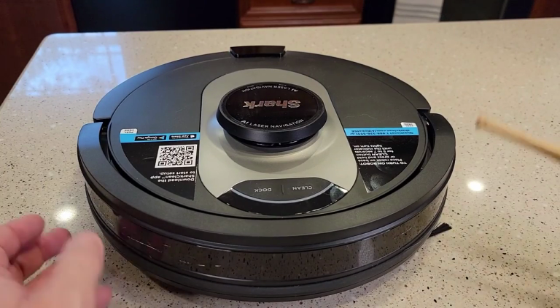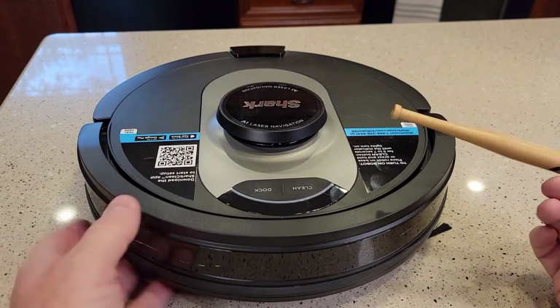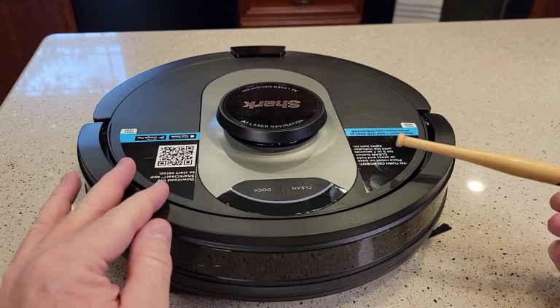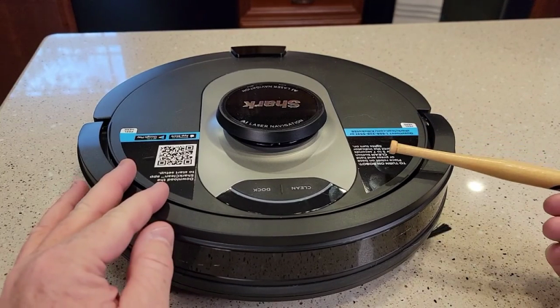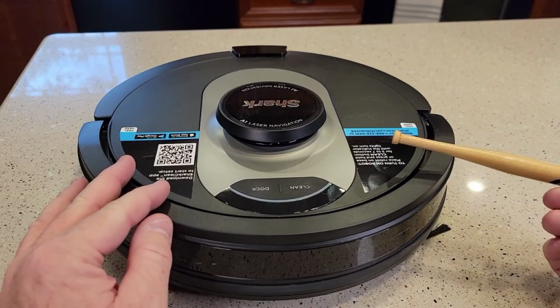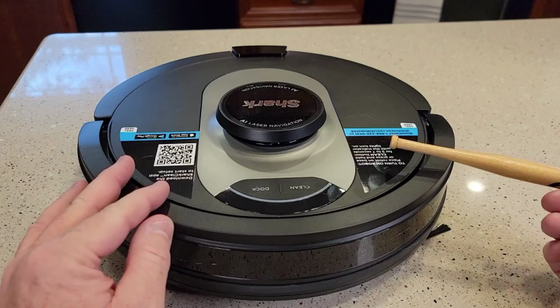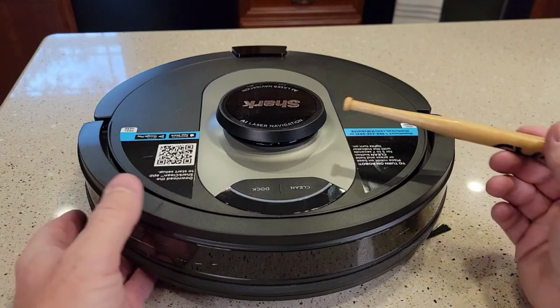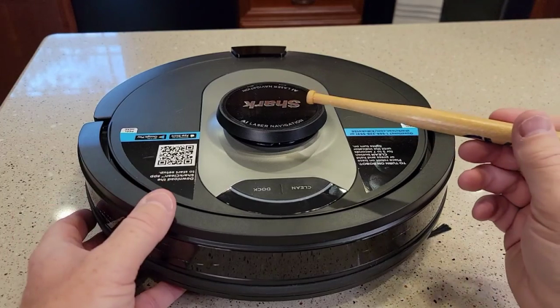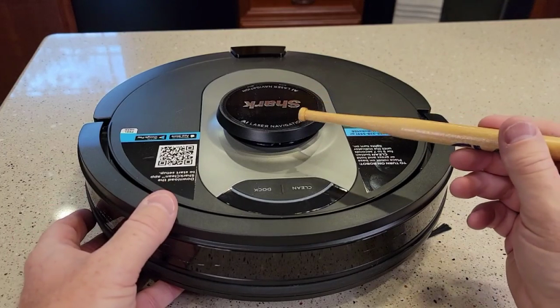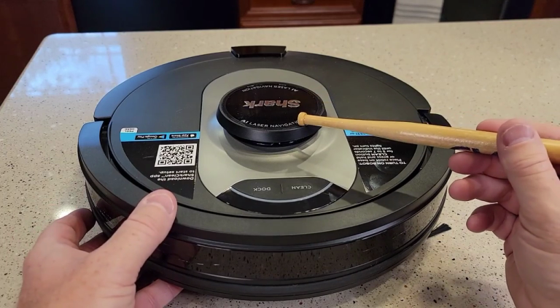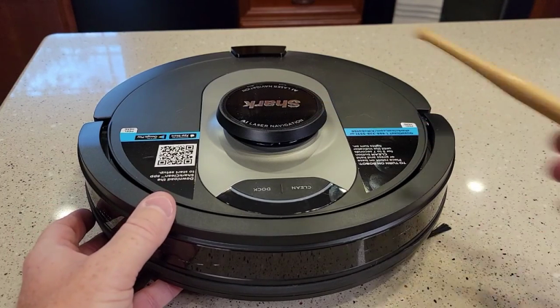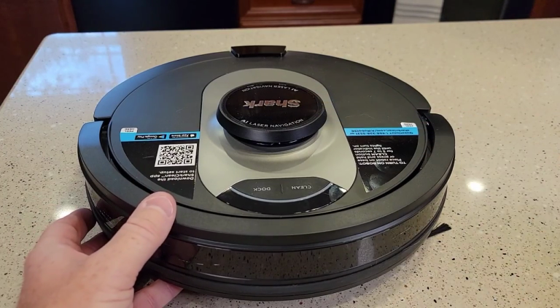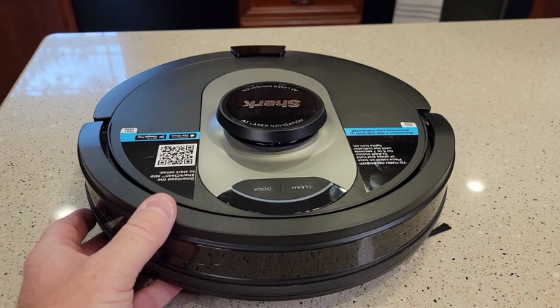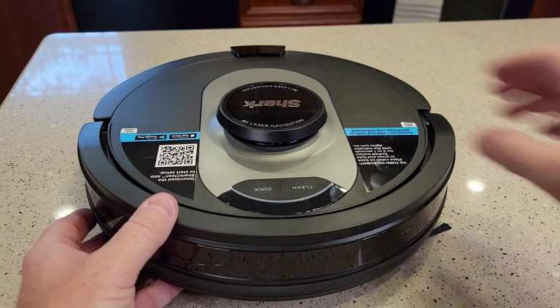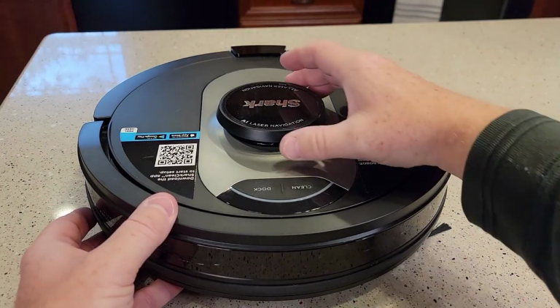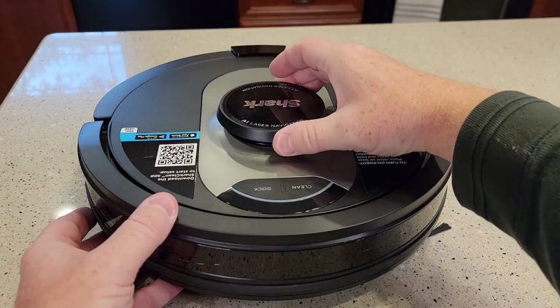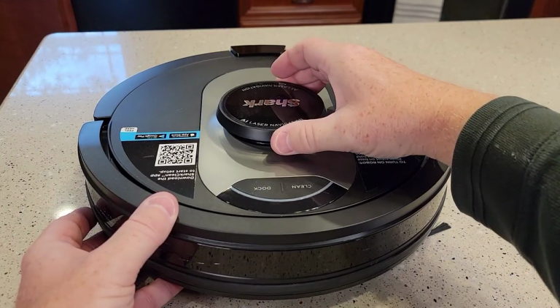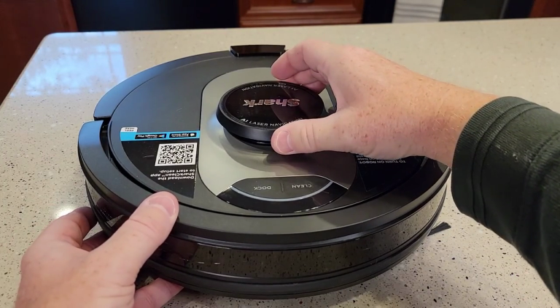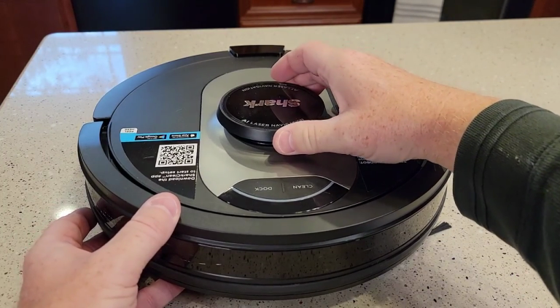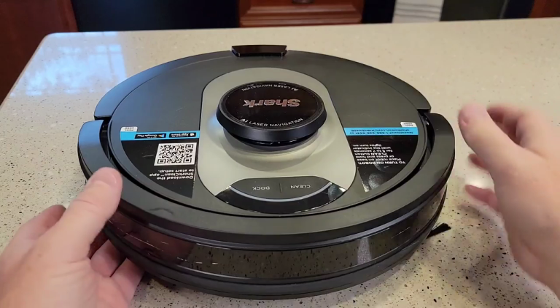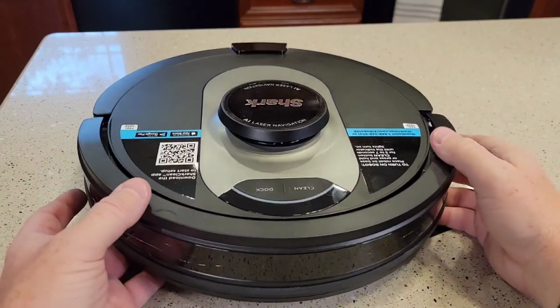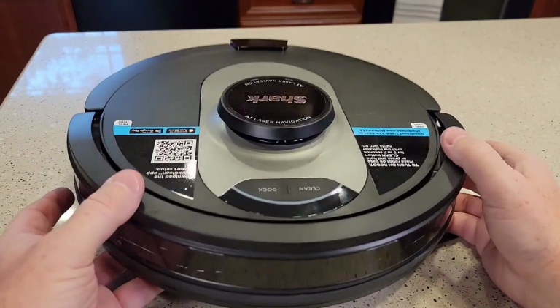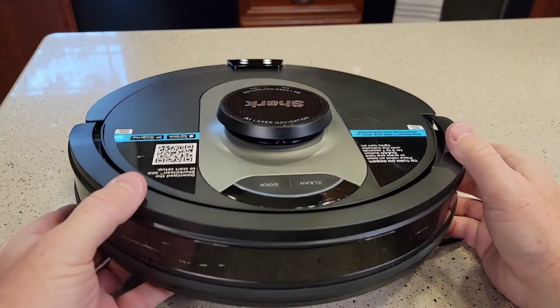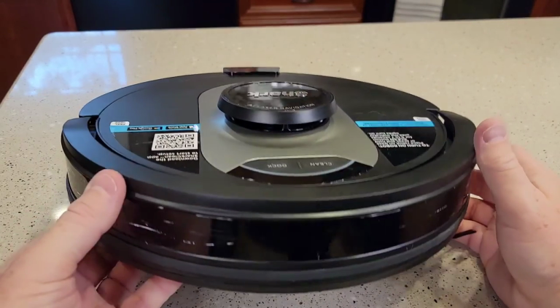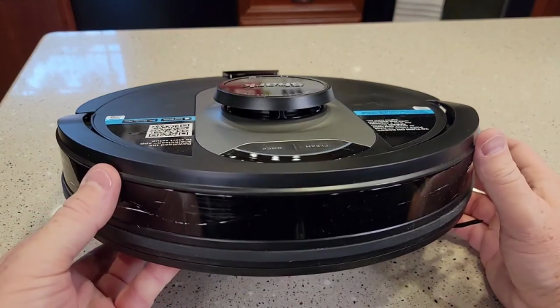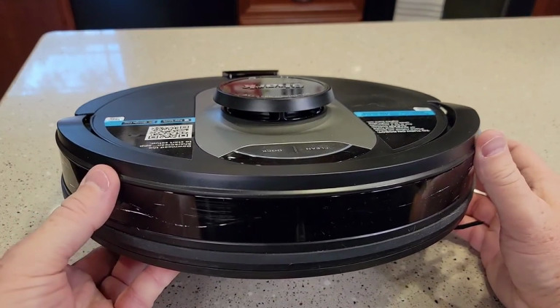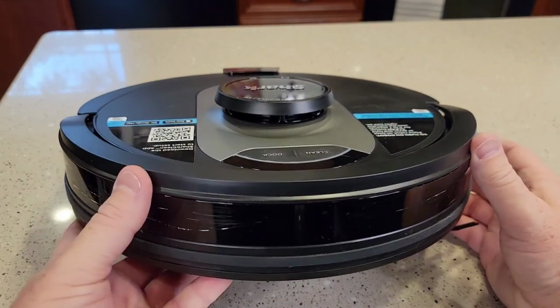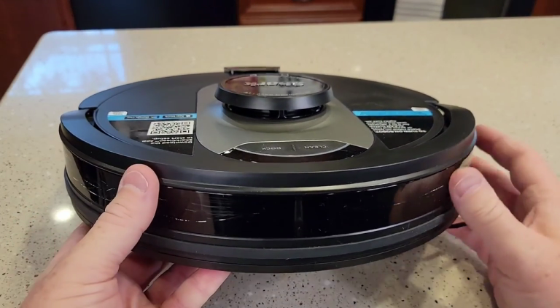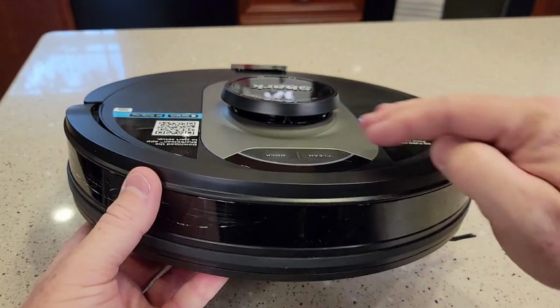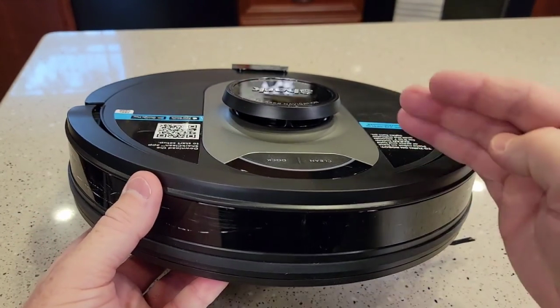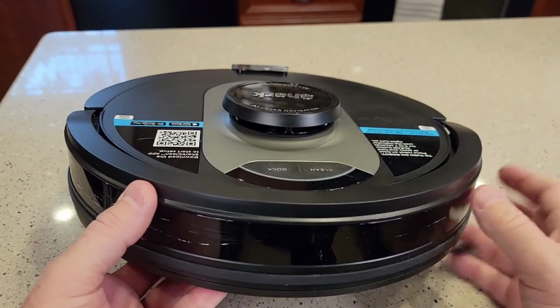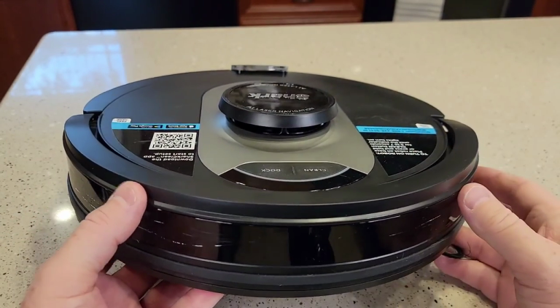I've got the unit powered down, it's safe. Be careful — this is very fragile and it has navigation under it, so we want to be very, very careful of that. But we do have to turn this over to work on it.